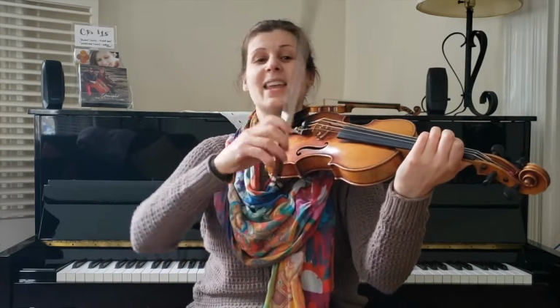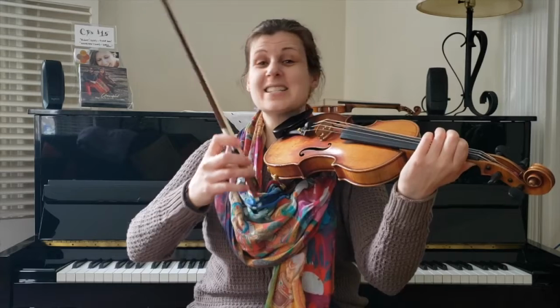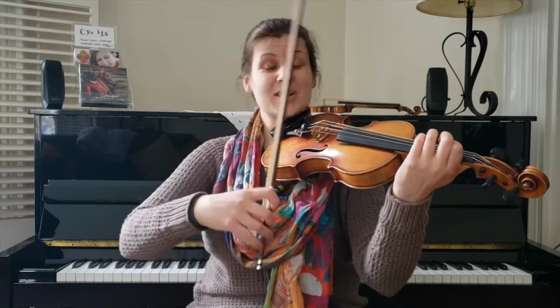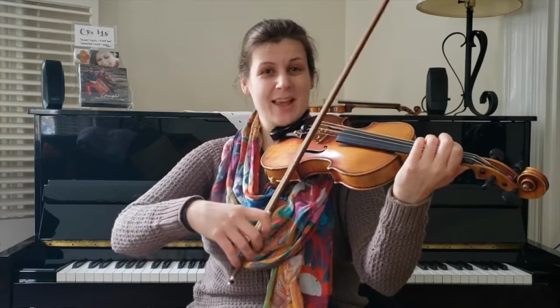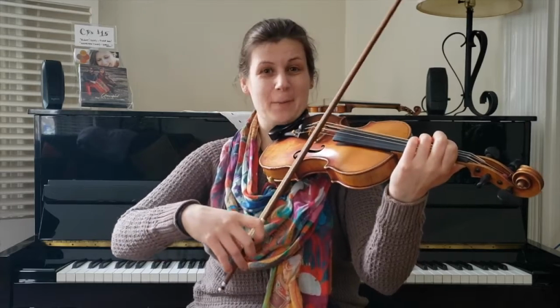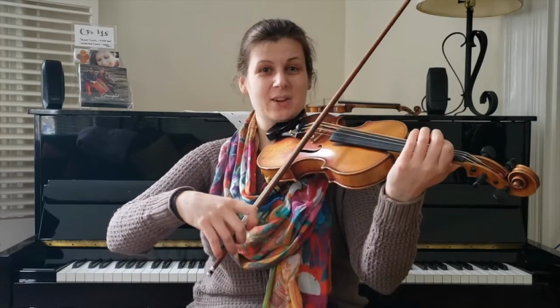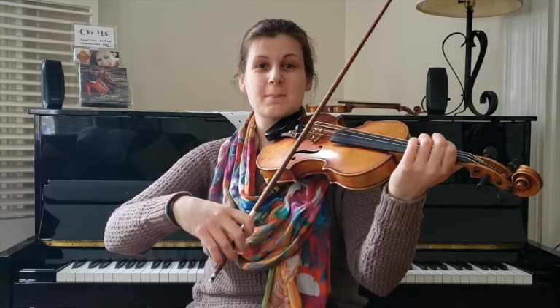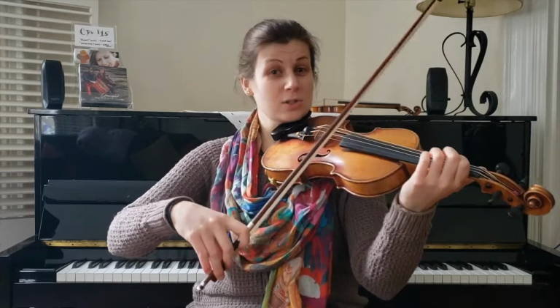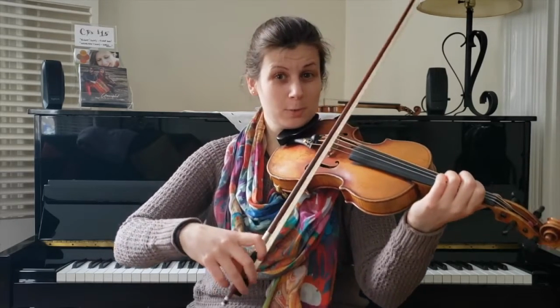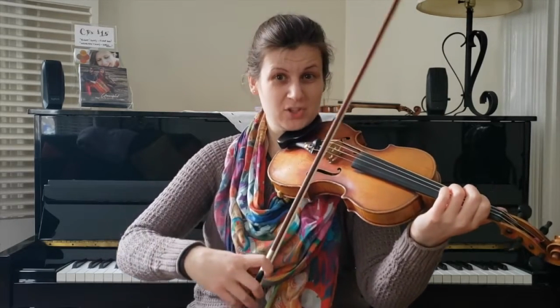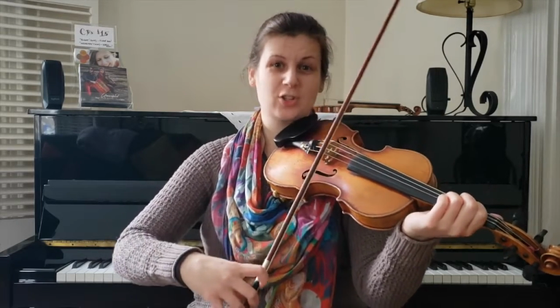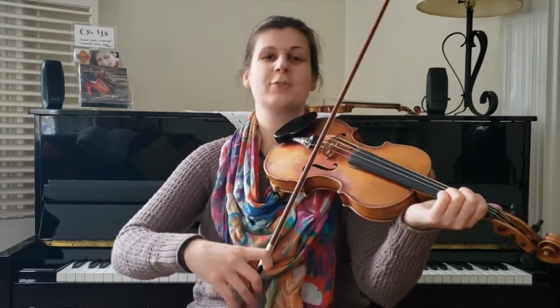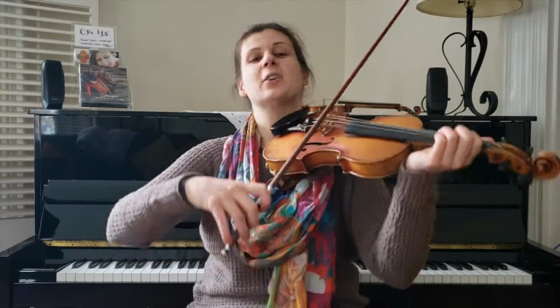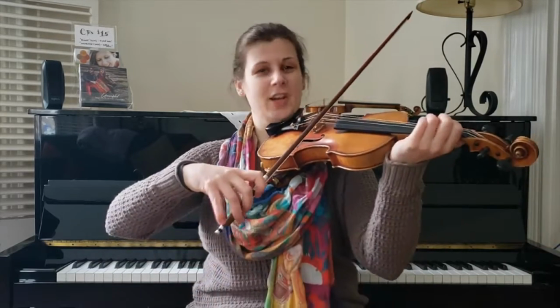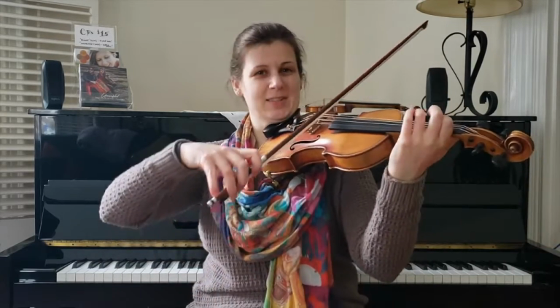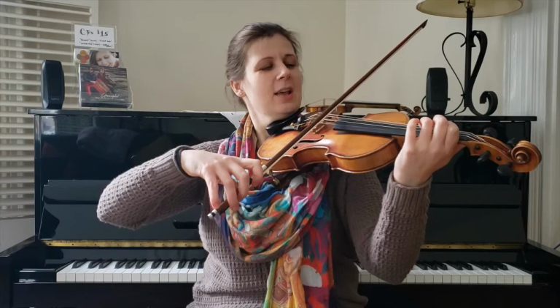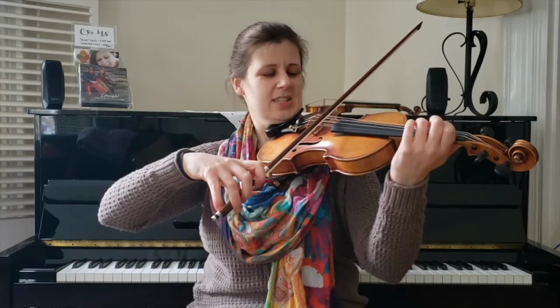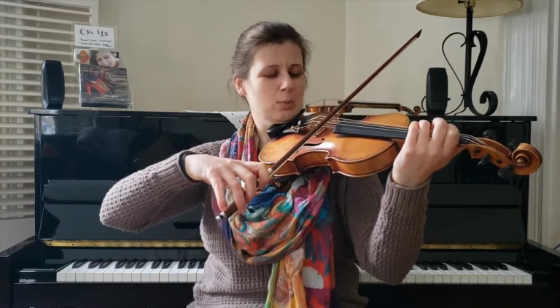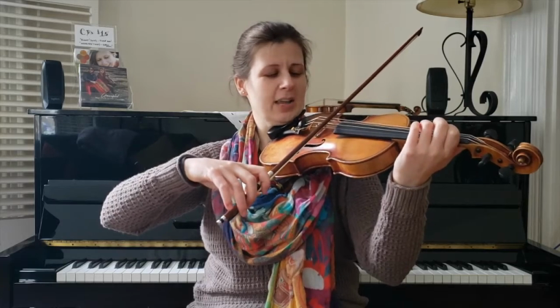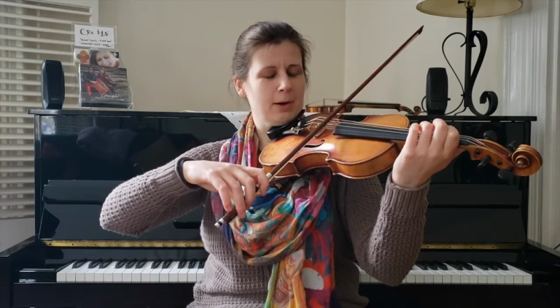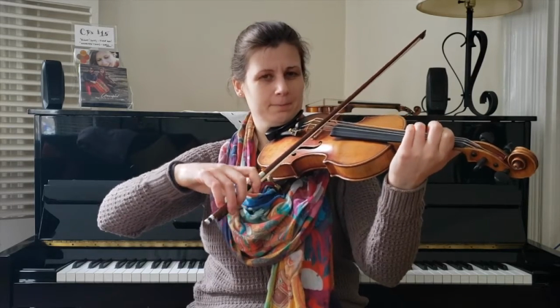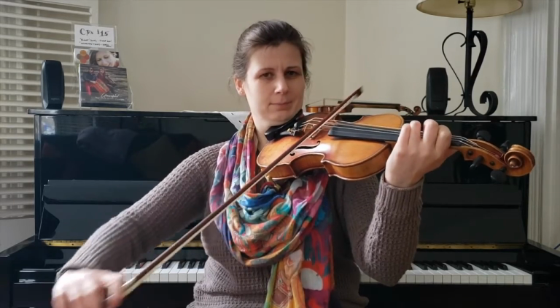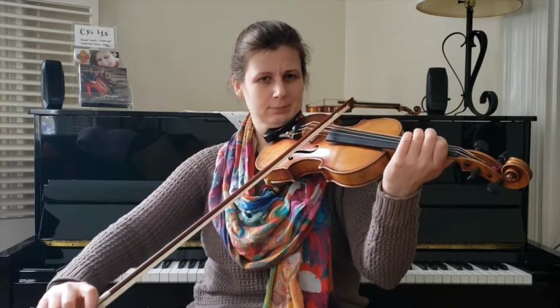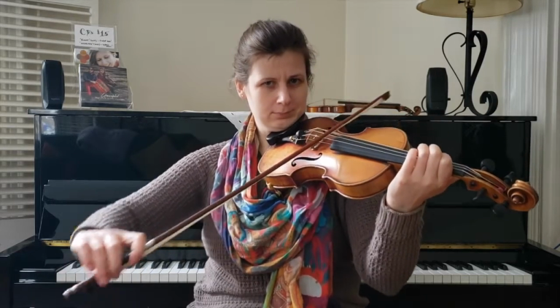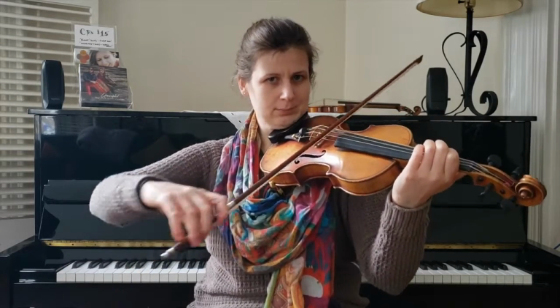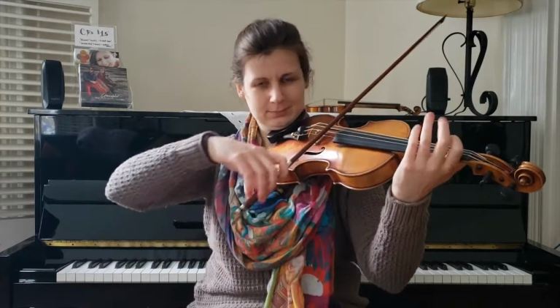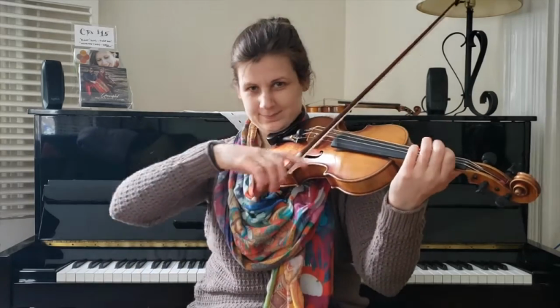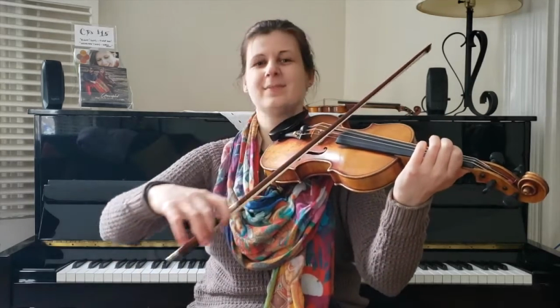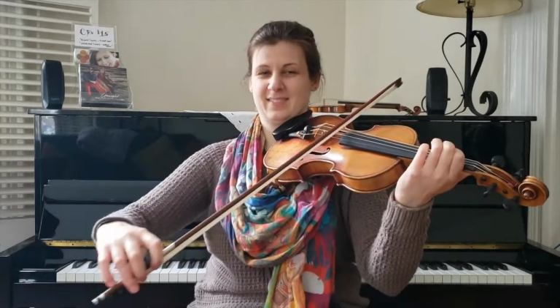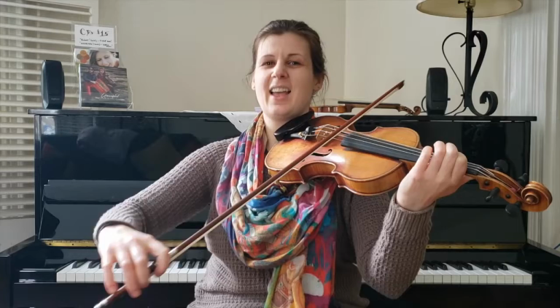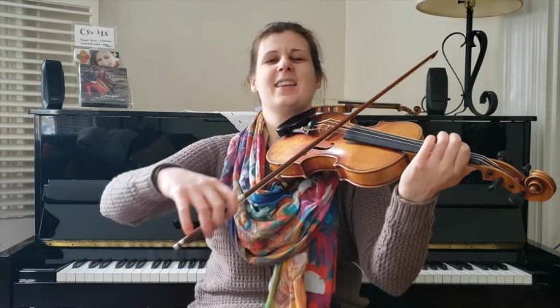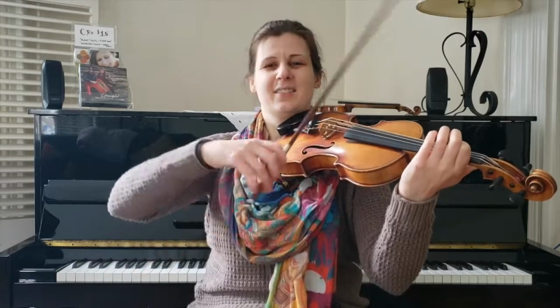The easiest notes ever. But here's the most important bowing gesture you're going to find in old time music — this is the rocking bow. Right — now it comes.